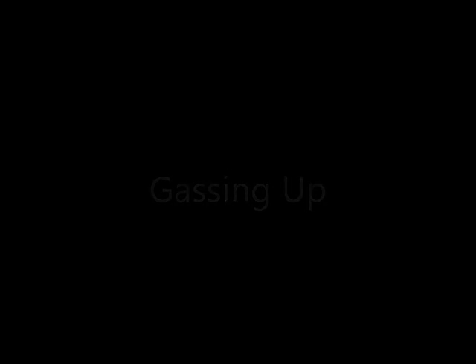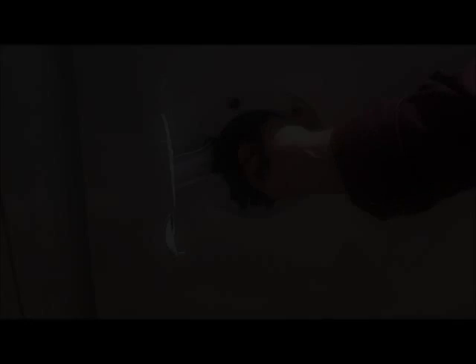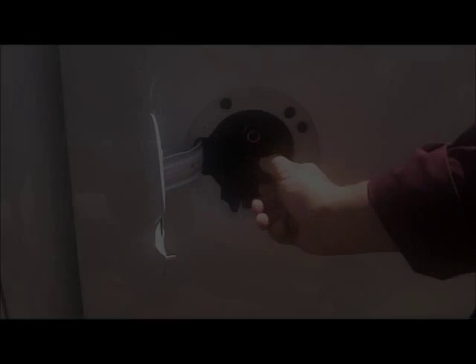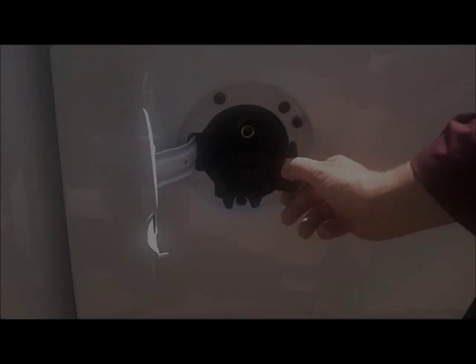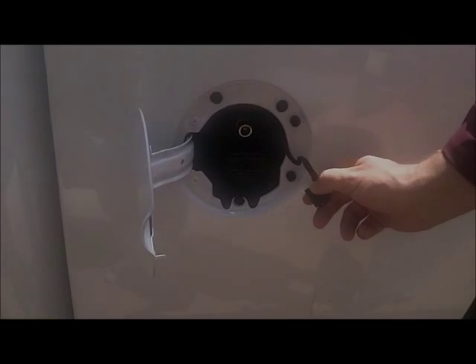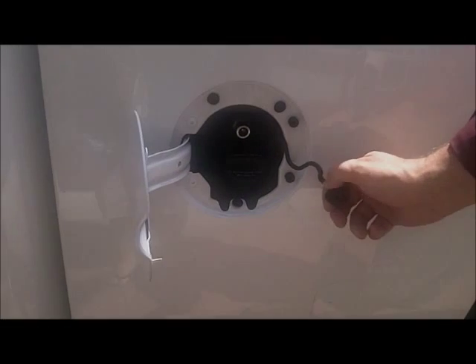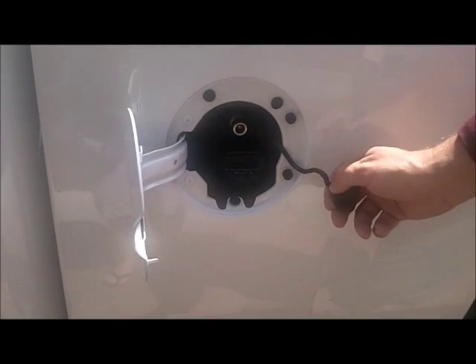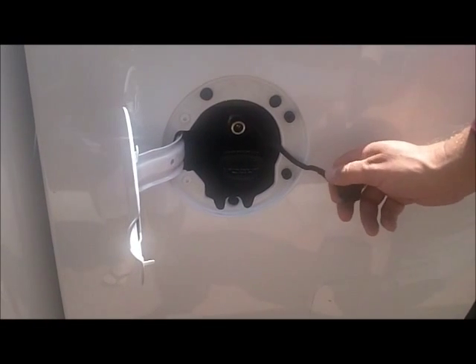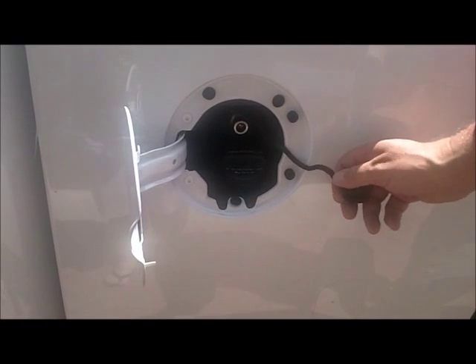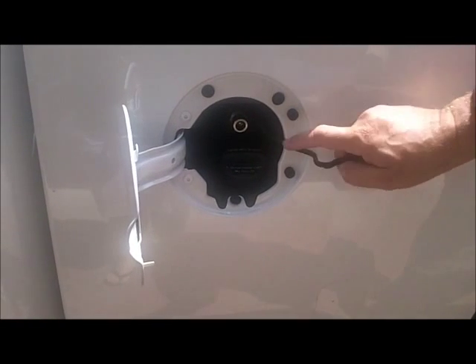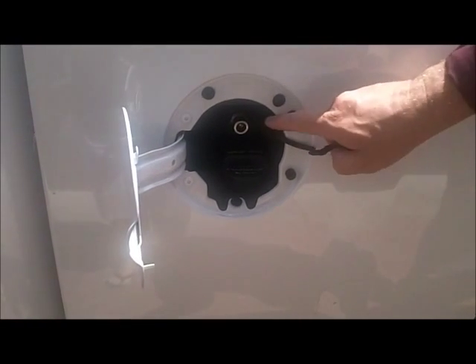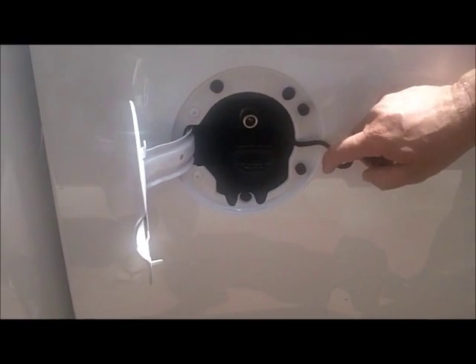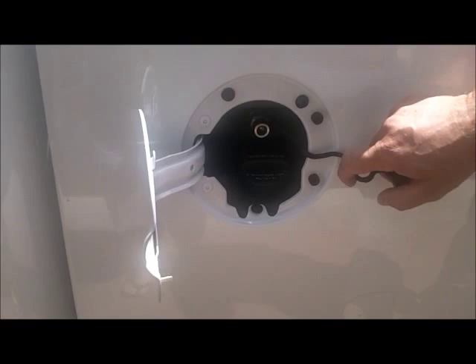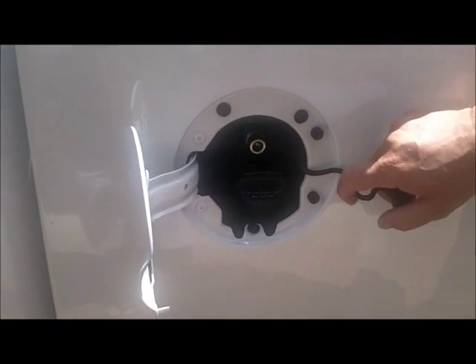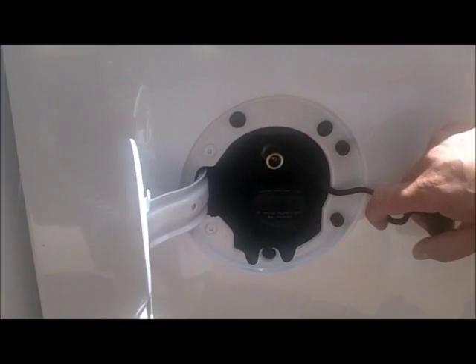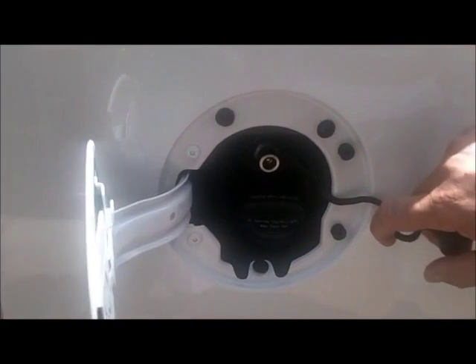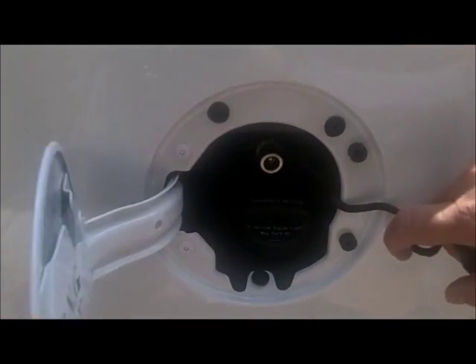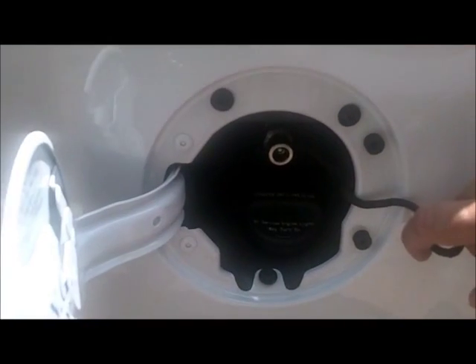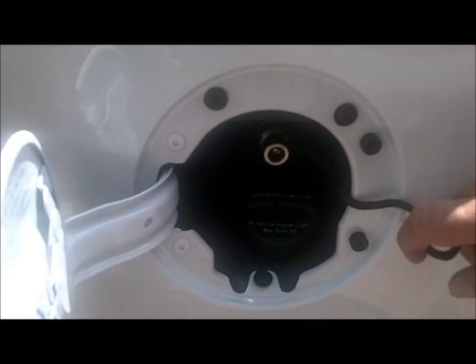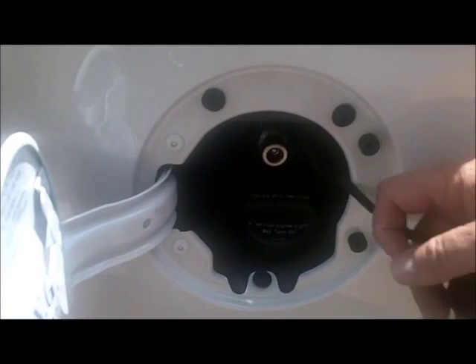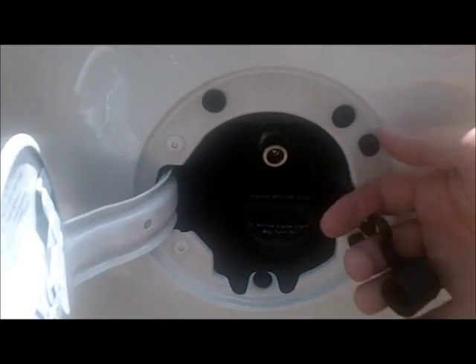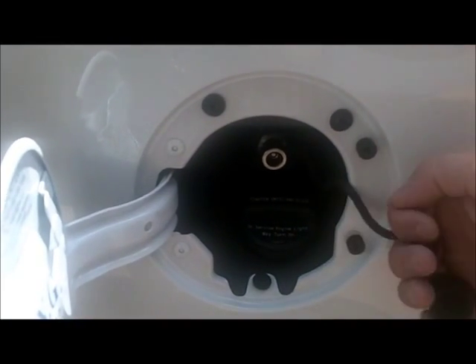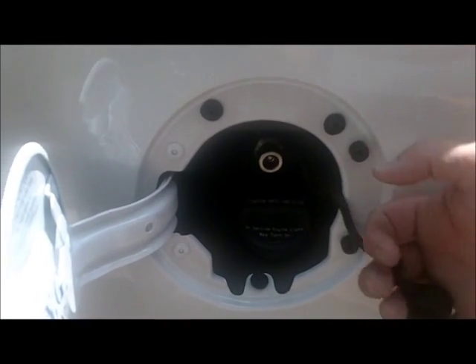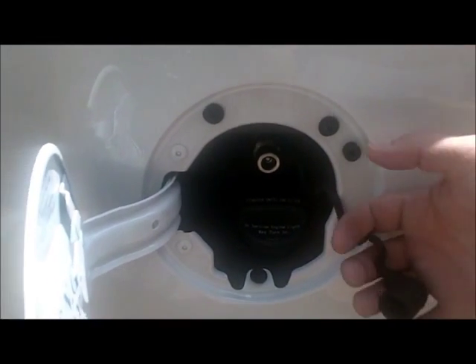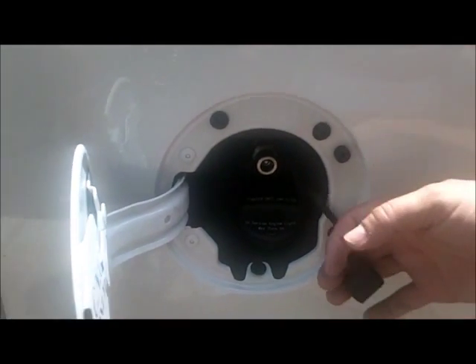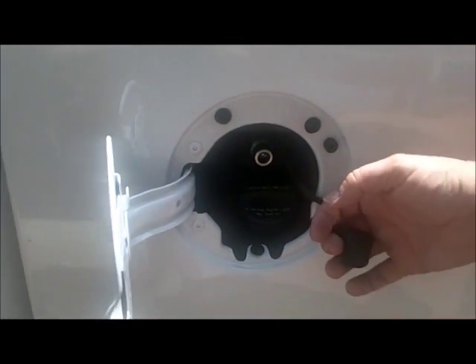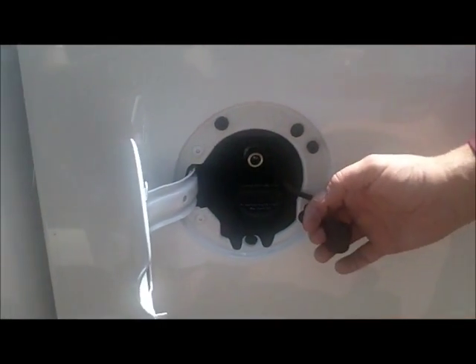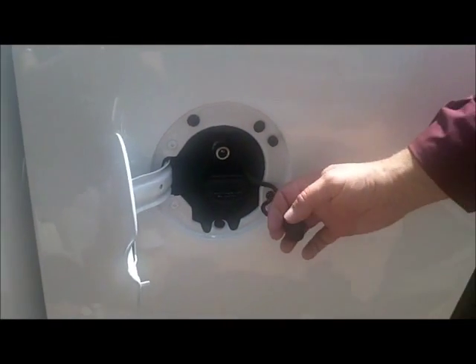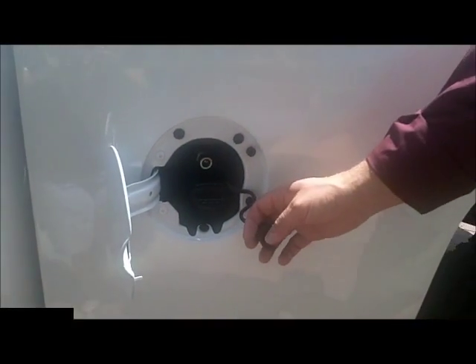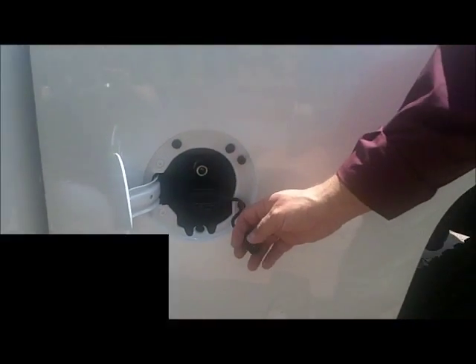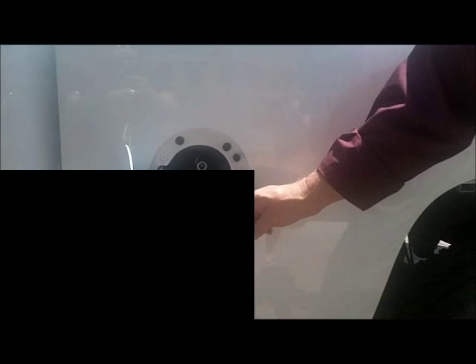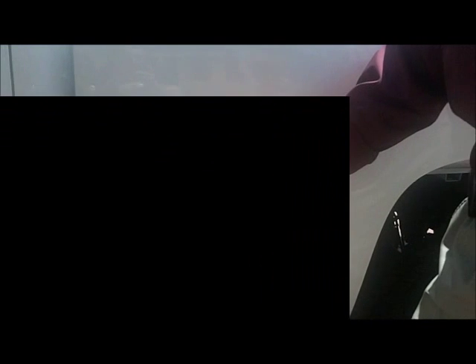Fill it up — it just has a quick connection here, you just slide it on and turn on the pump and fill it up.